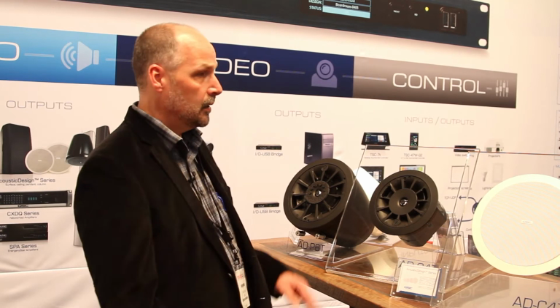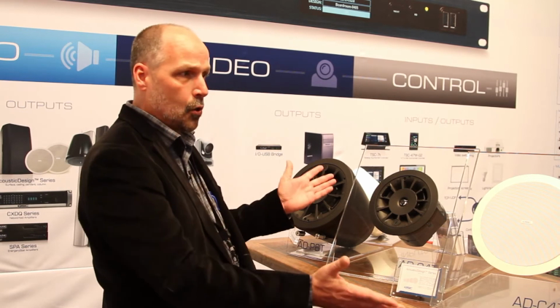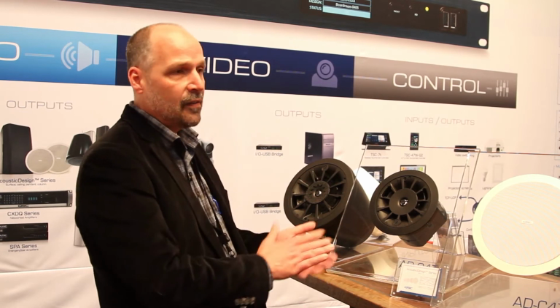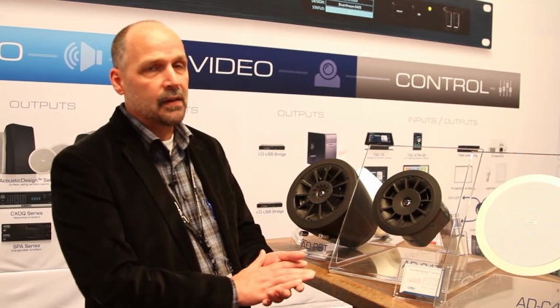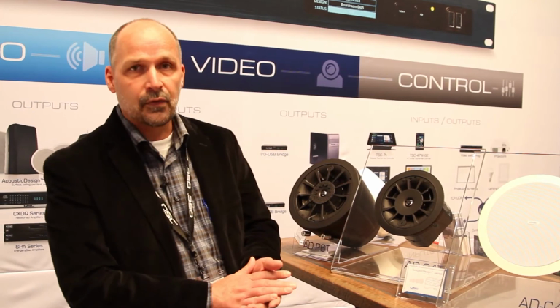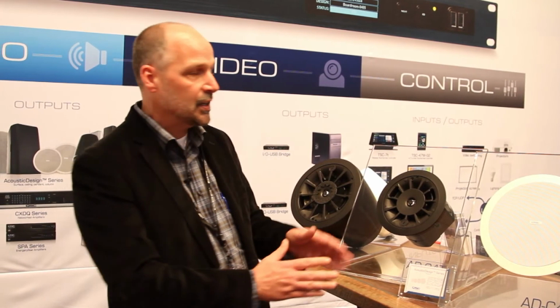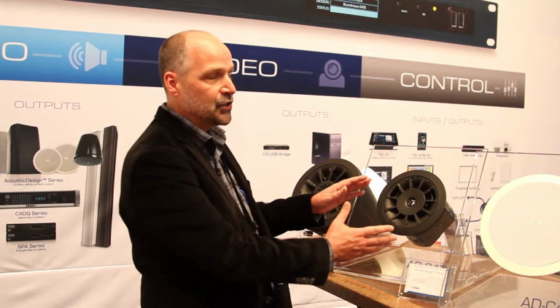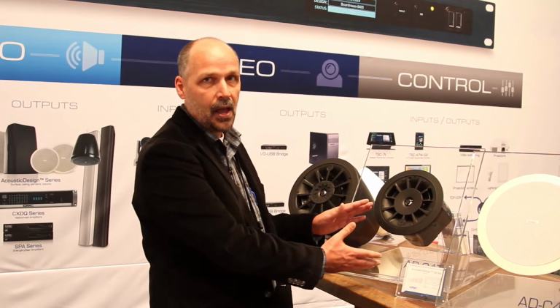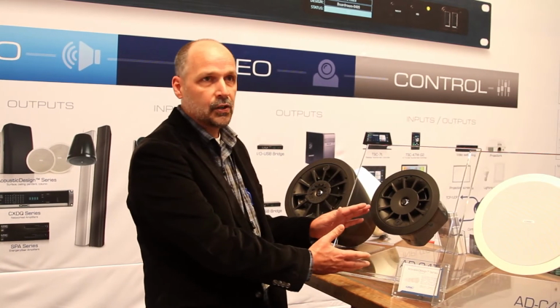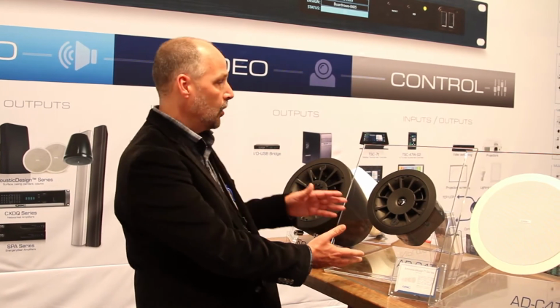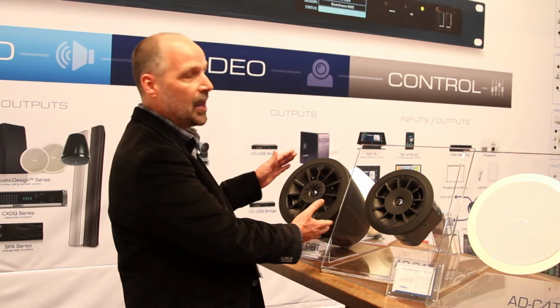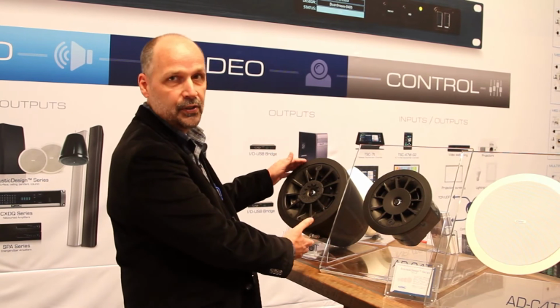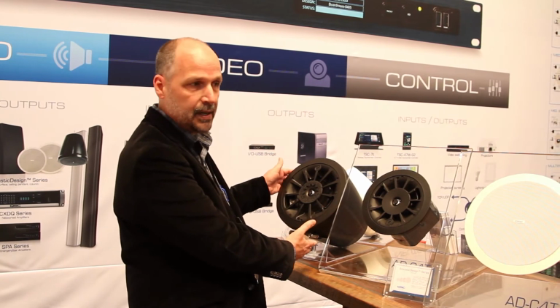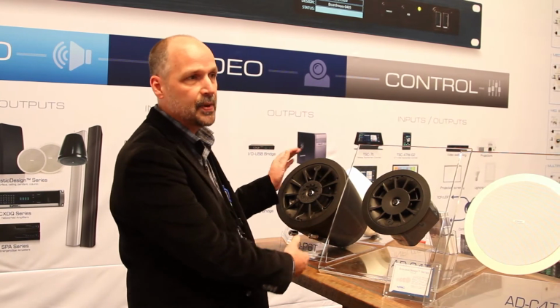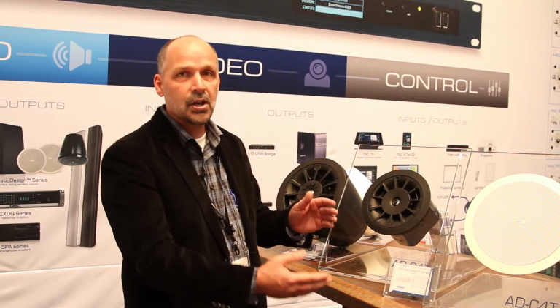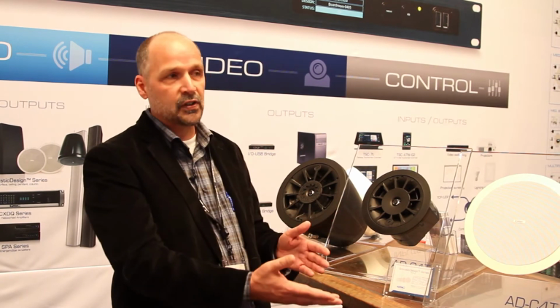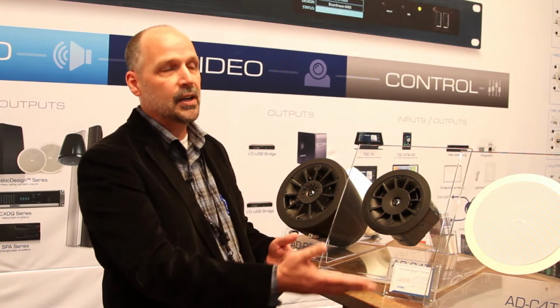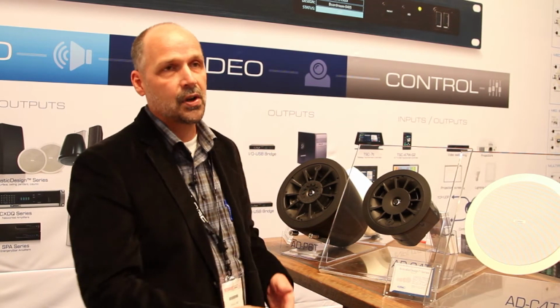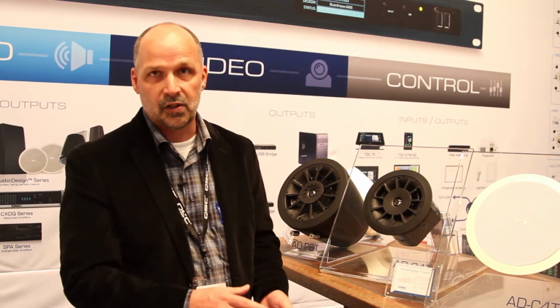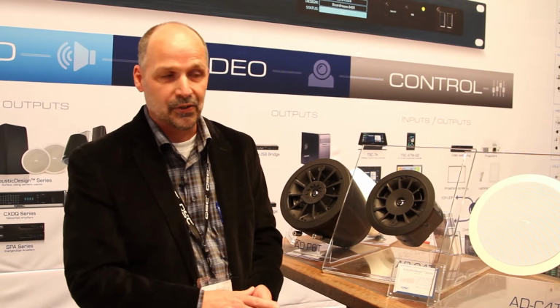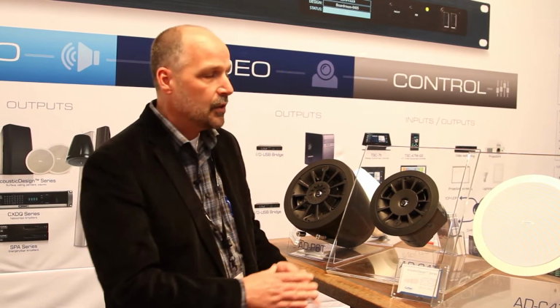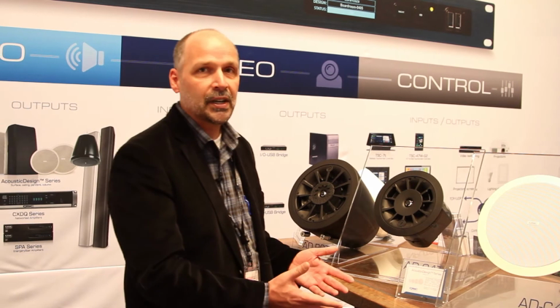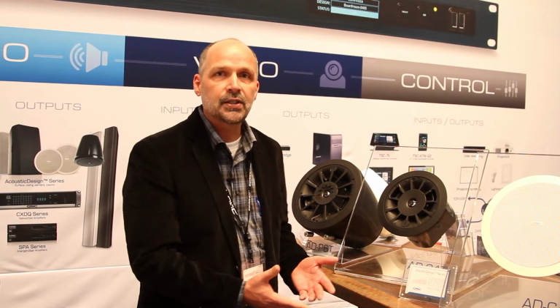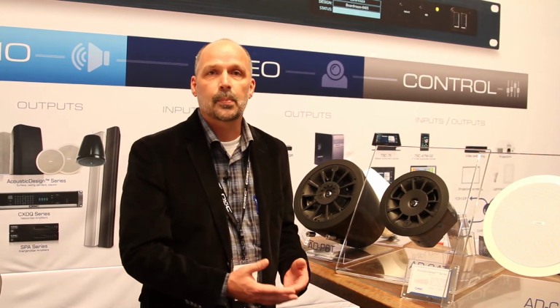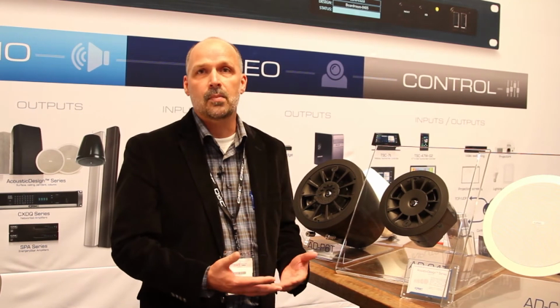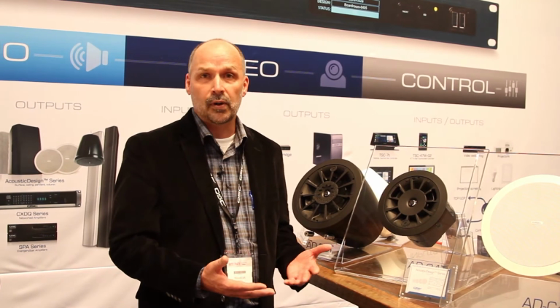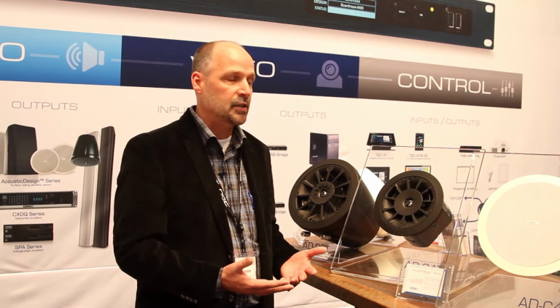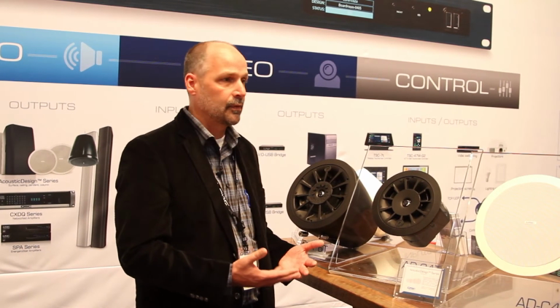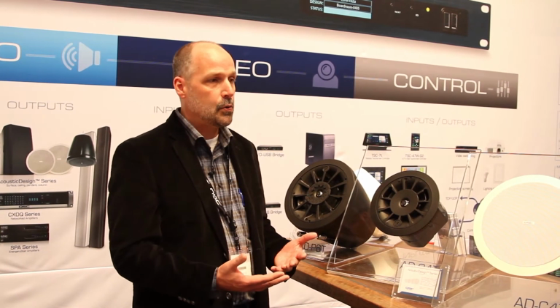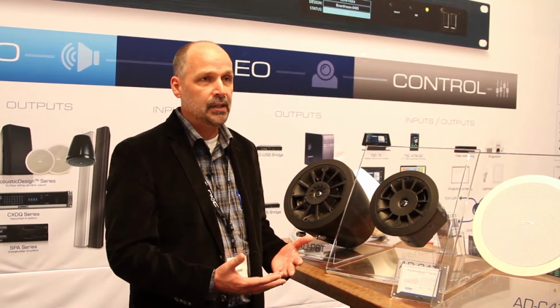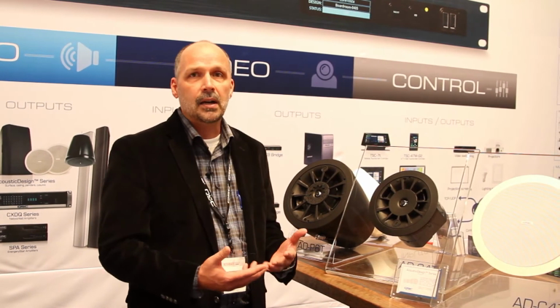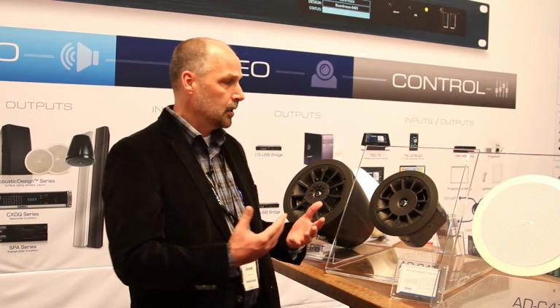We have these in various formats: in-ceiling loudspeakers, which are also platformed into pendant loudspeakers, surface mounts, and of course column loudspeakers.